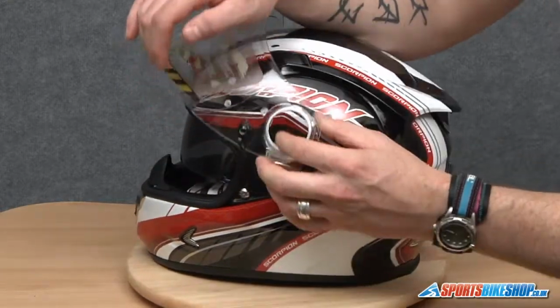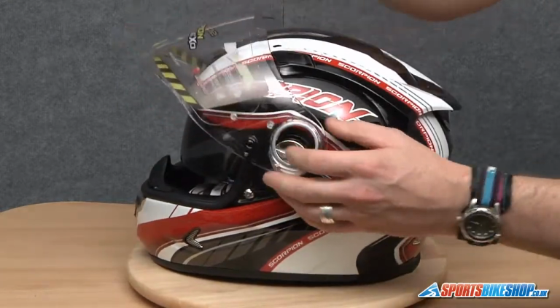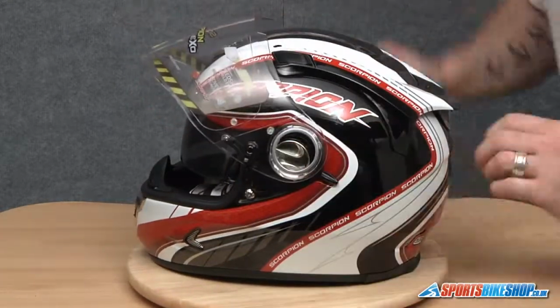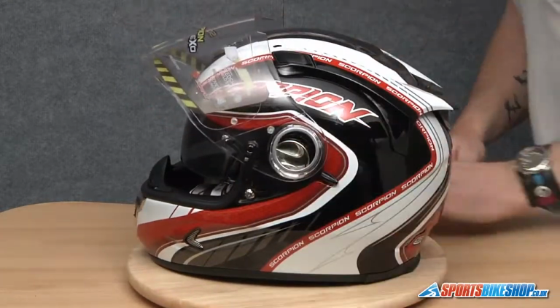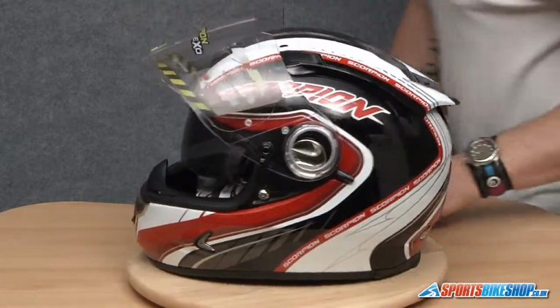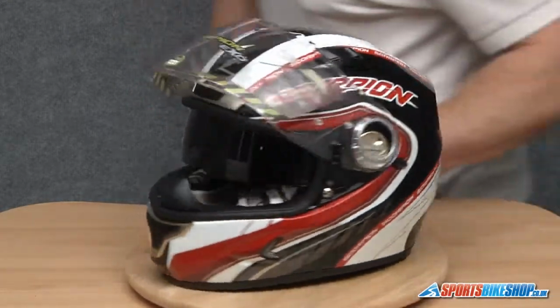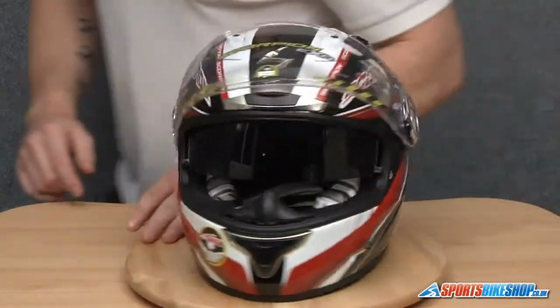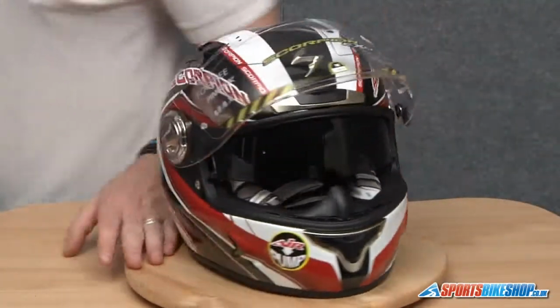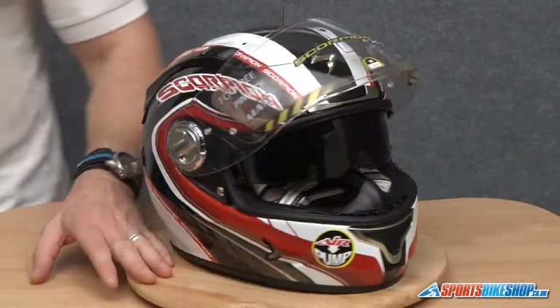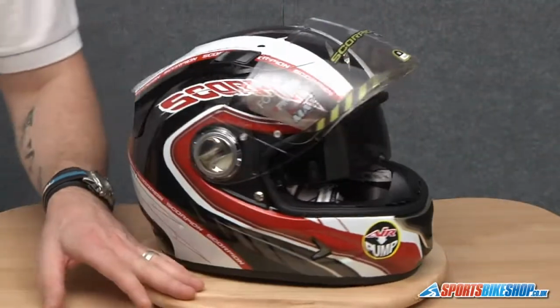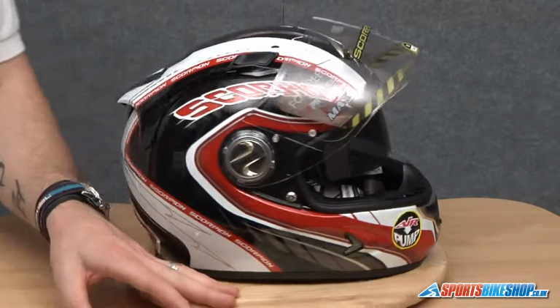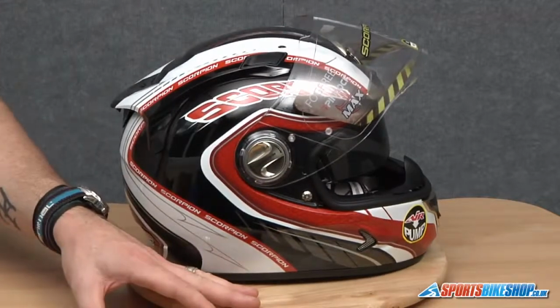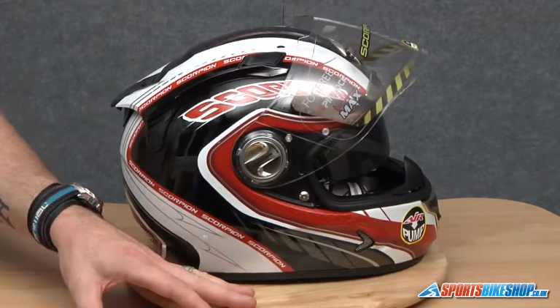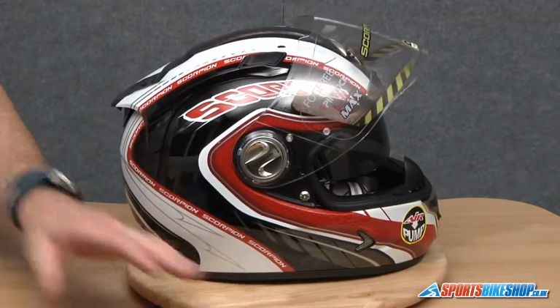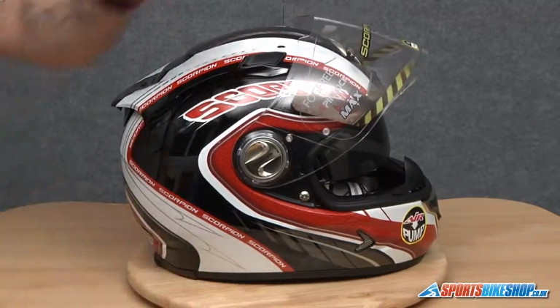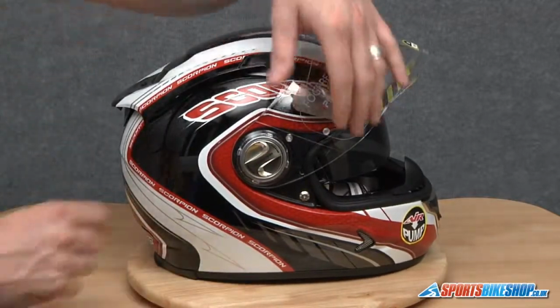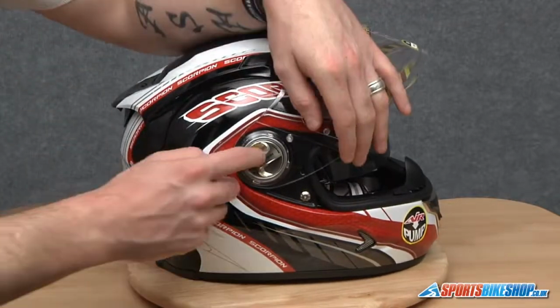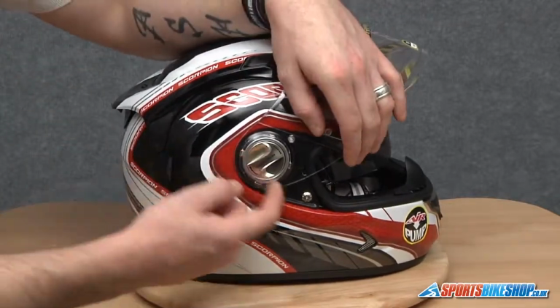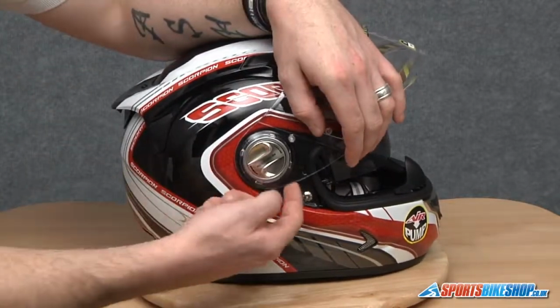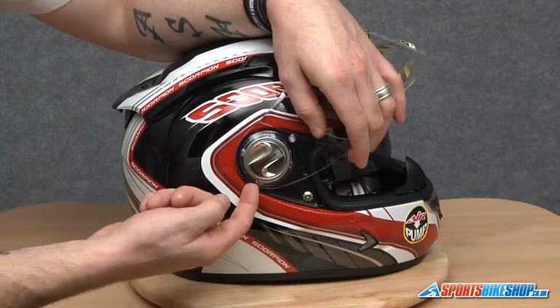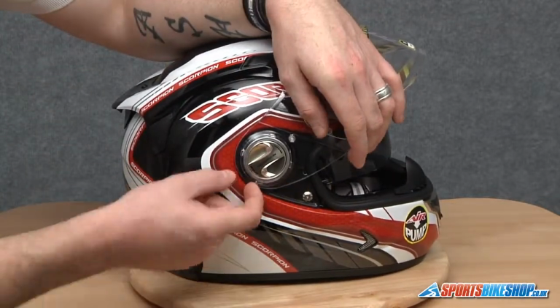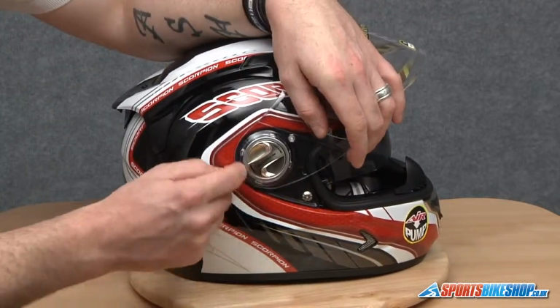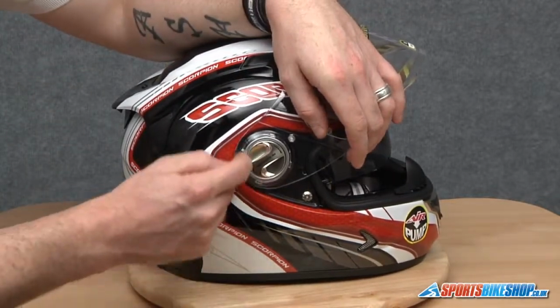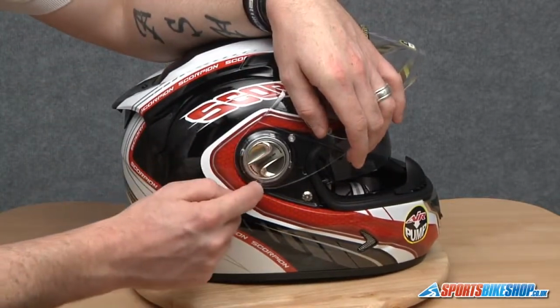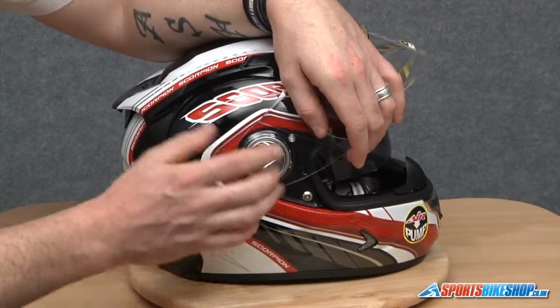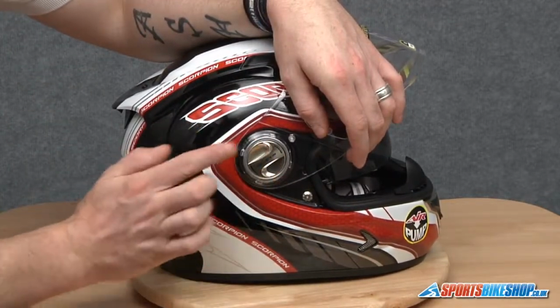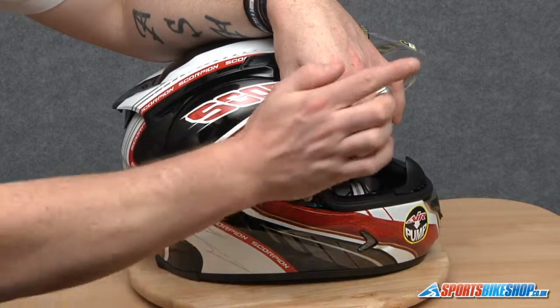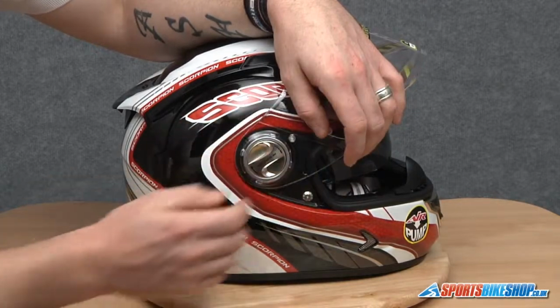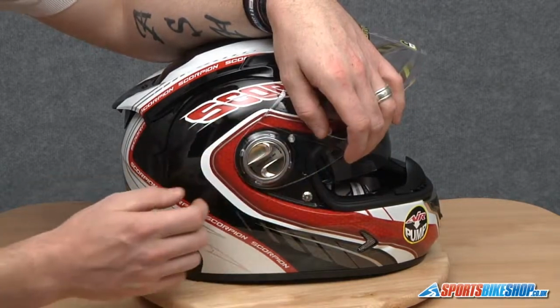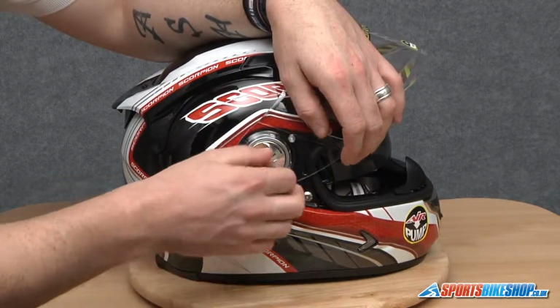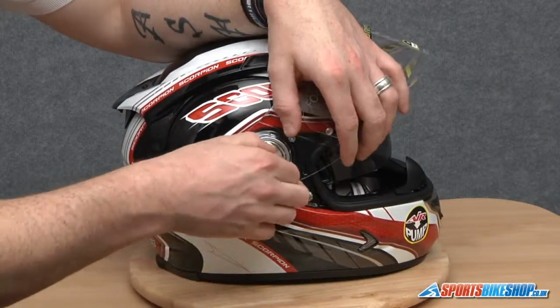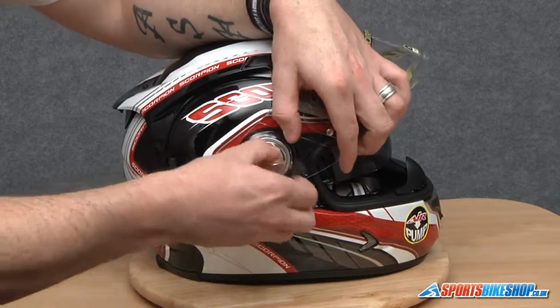There we go. We'll do exactly the same on this side. So we'll twist it, run a finger along the bottom to remove these two, then take it forward and outwards to remove the others.